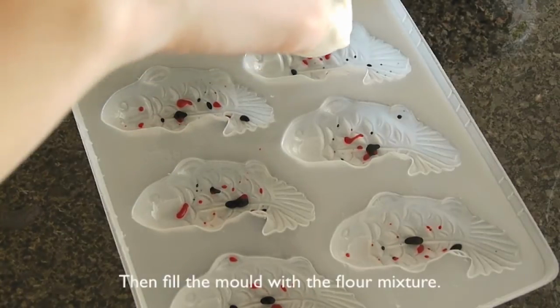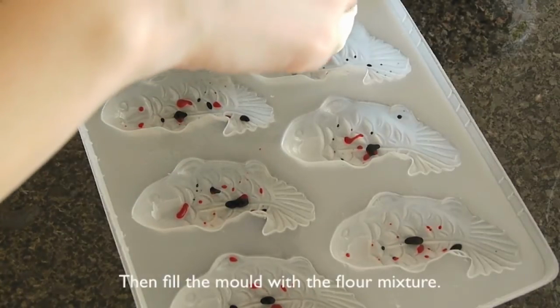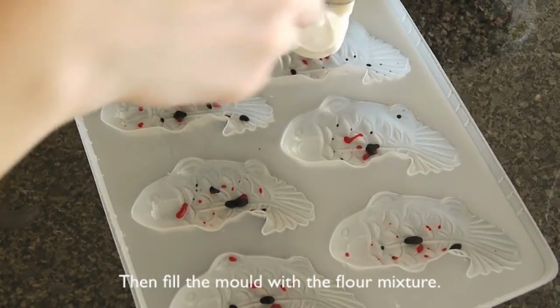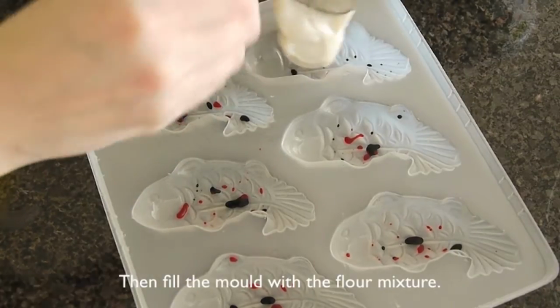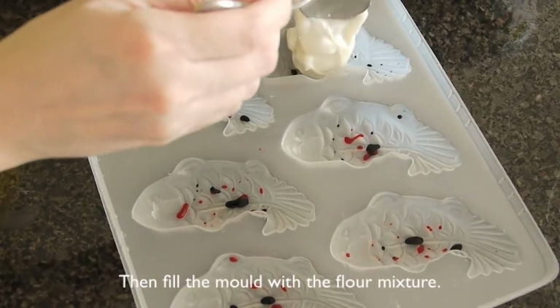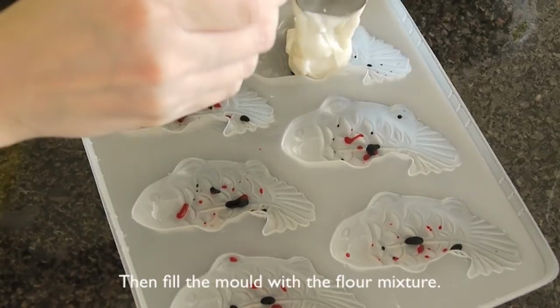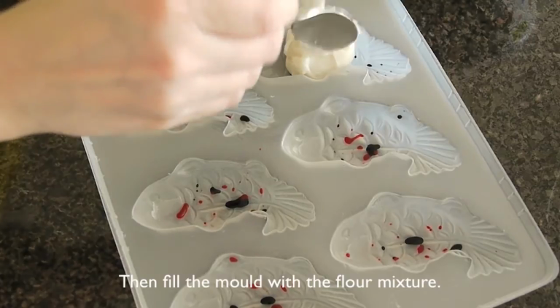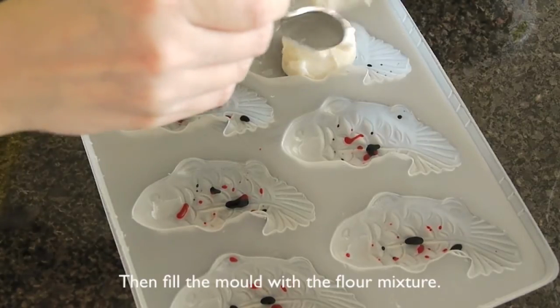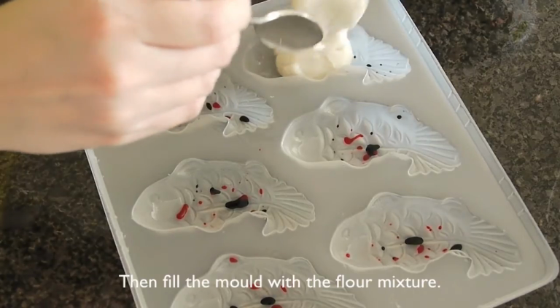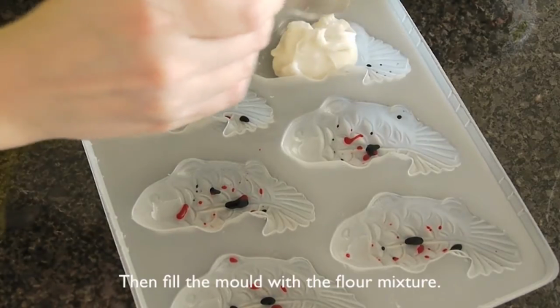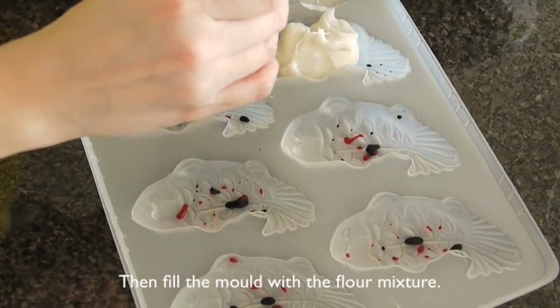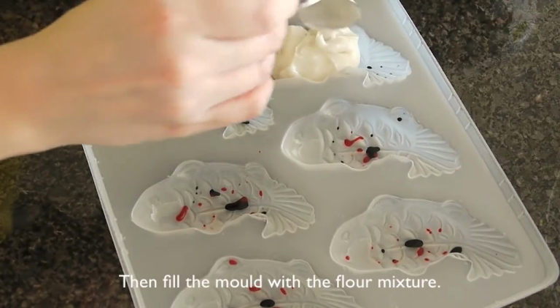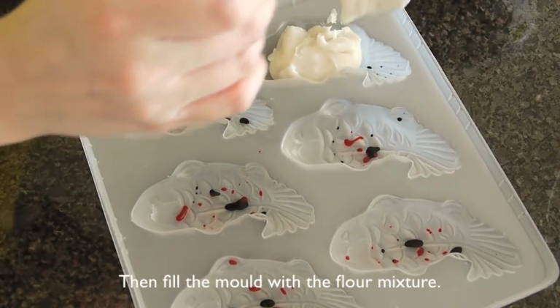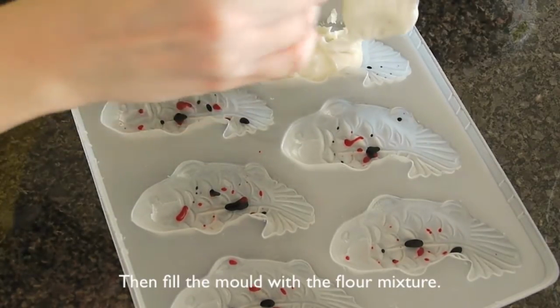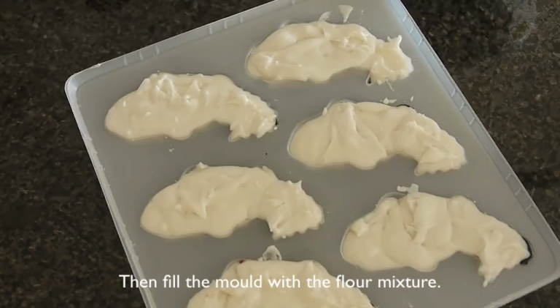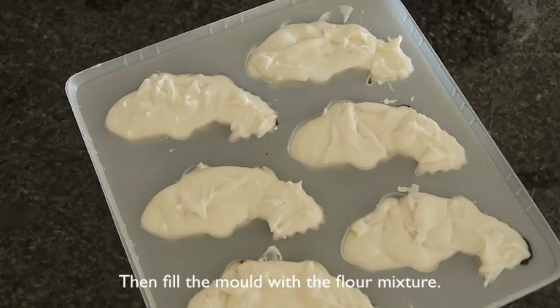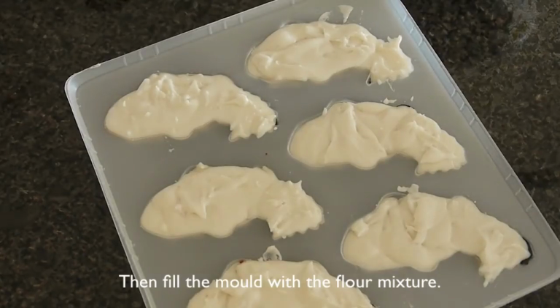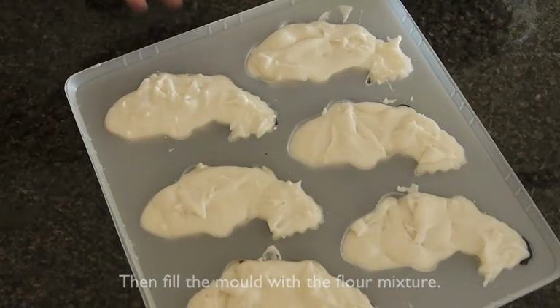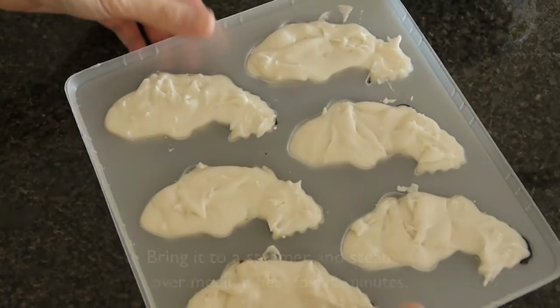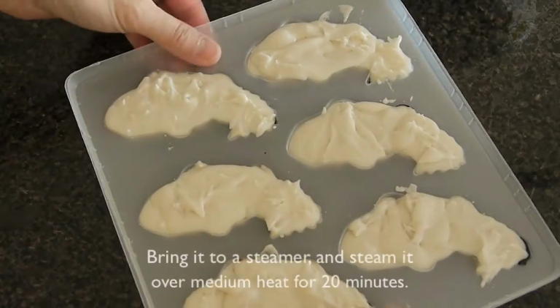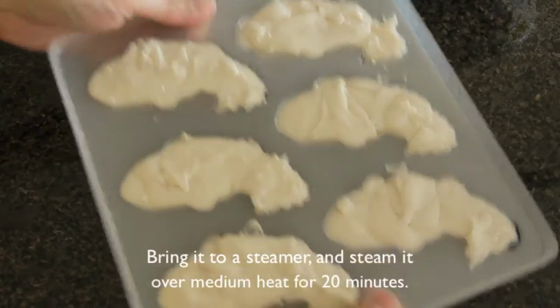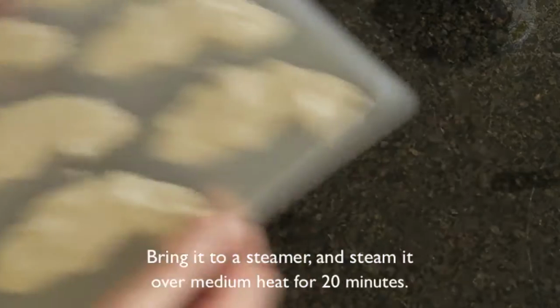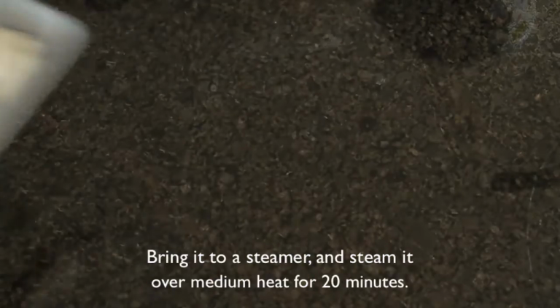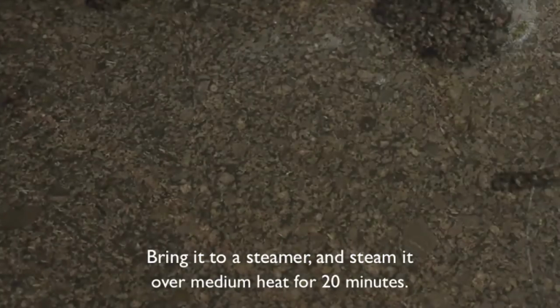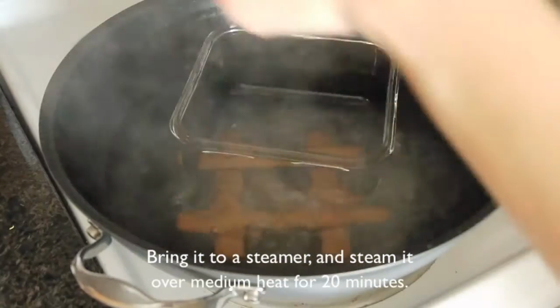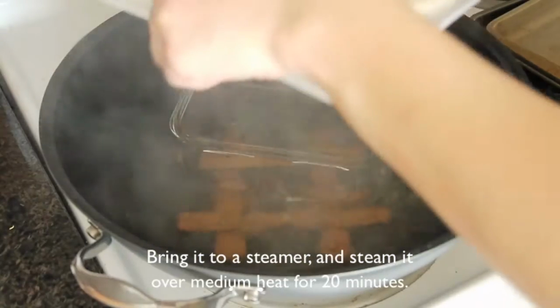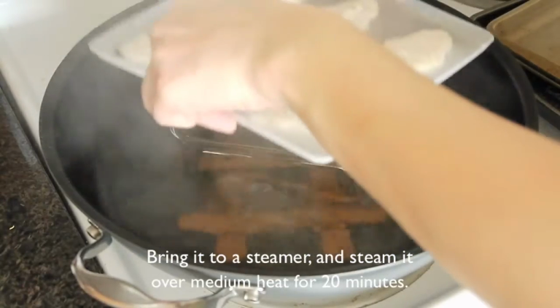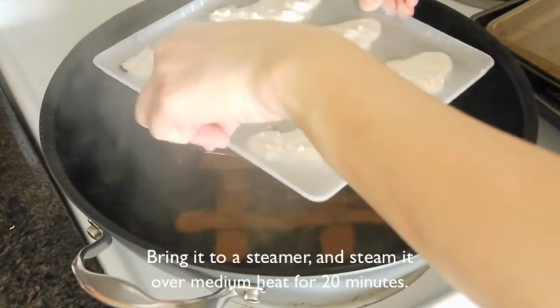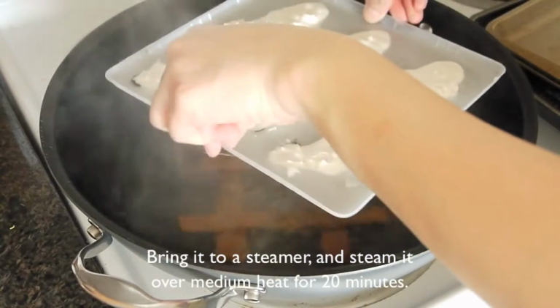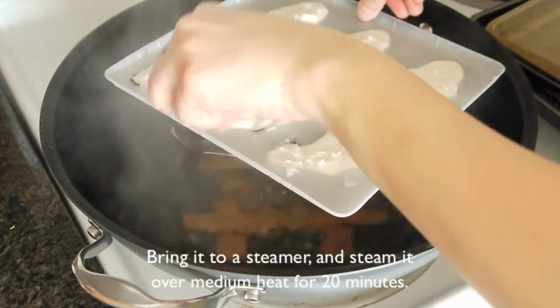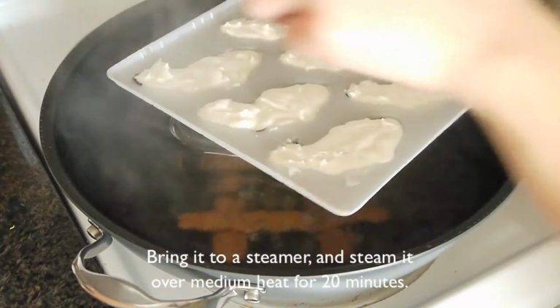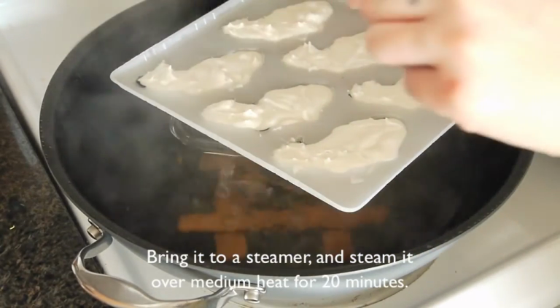Next, fill the mold with the flour mixture, just like this. Bring it to a steamer and steam it over medium heat for about 20 minutes.